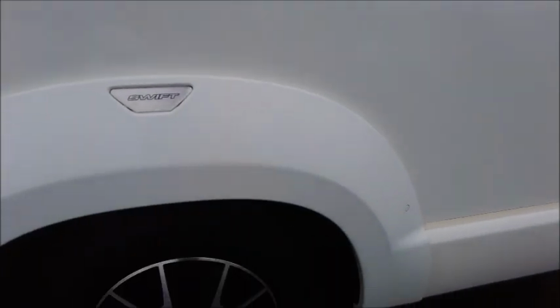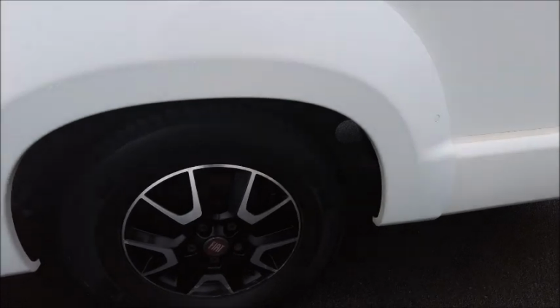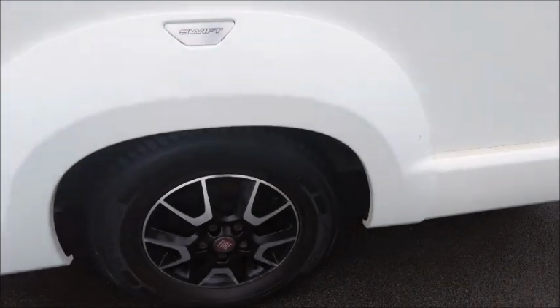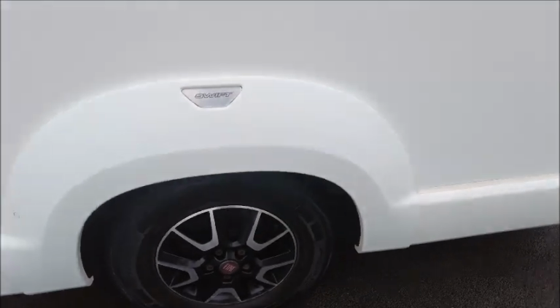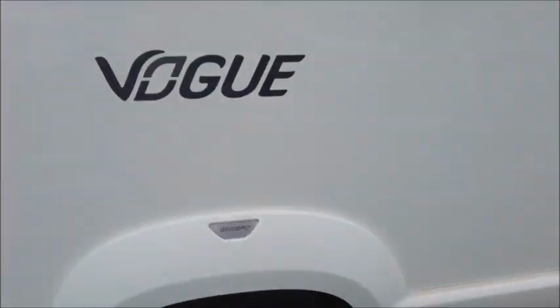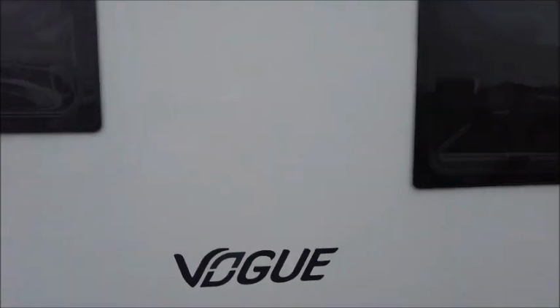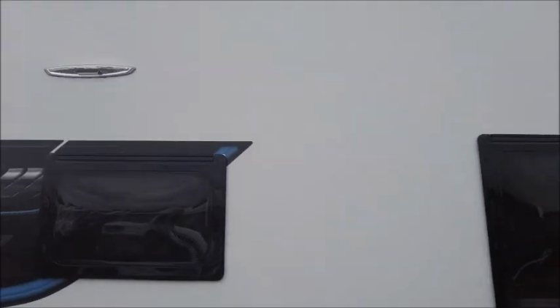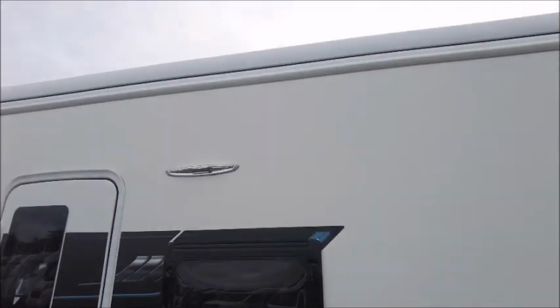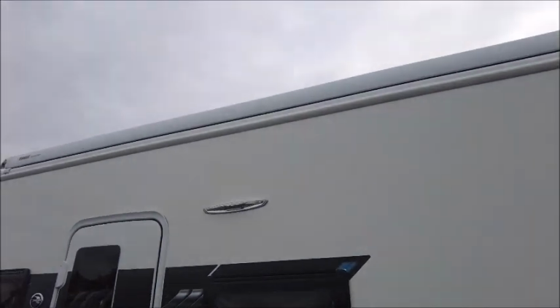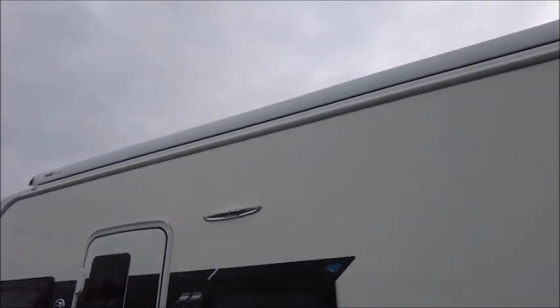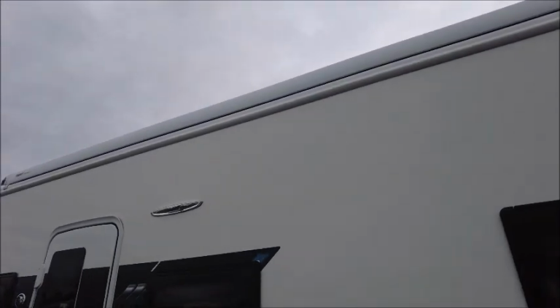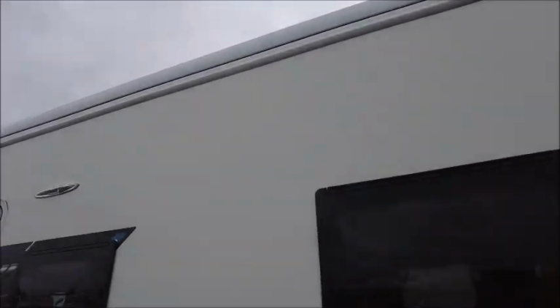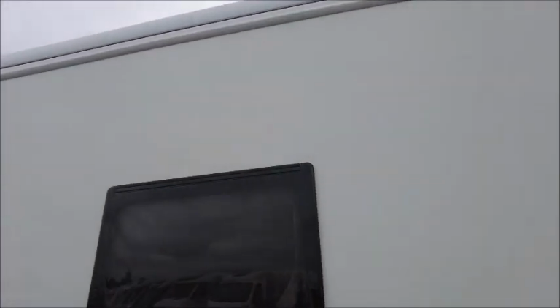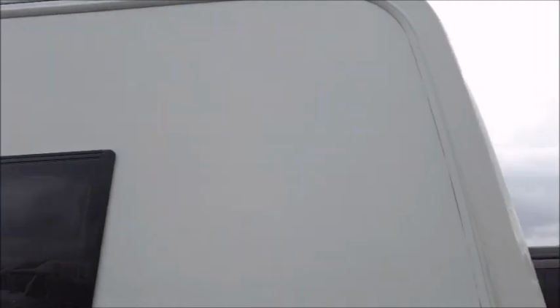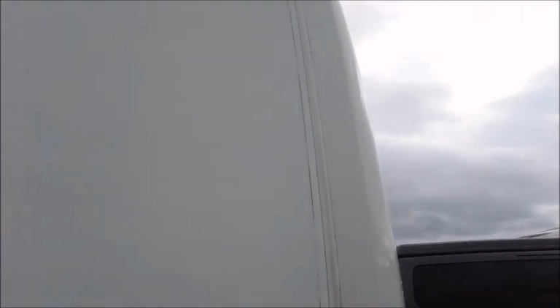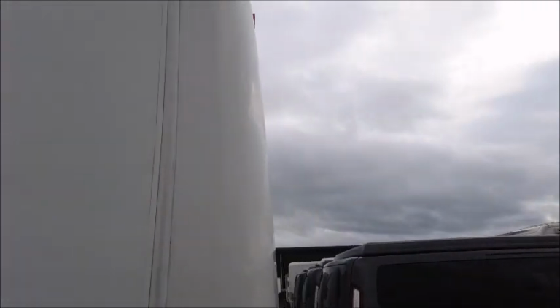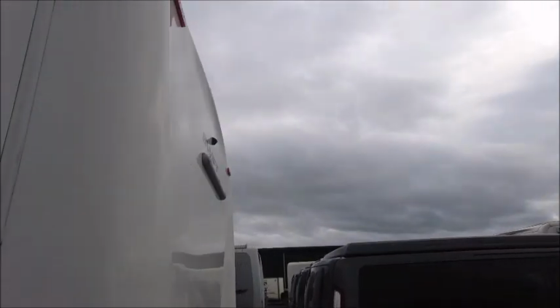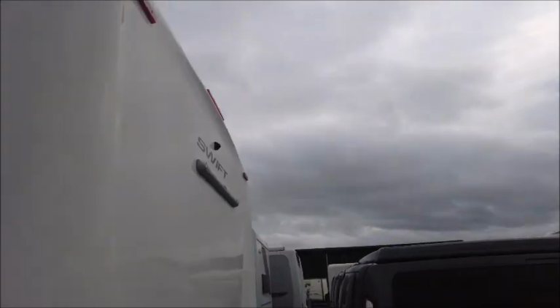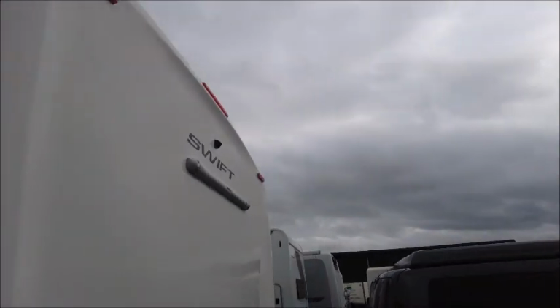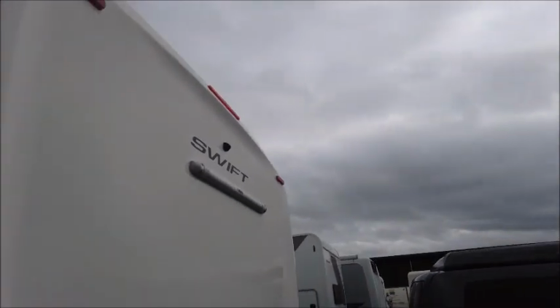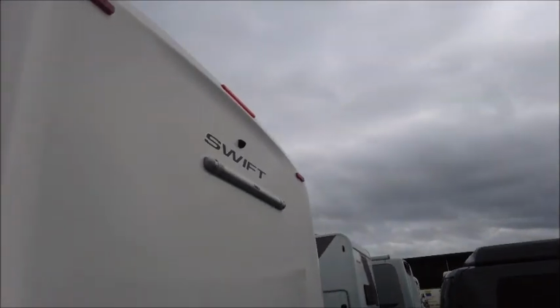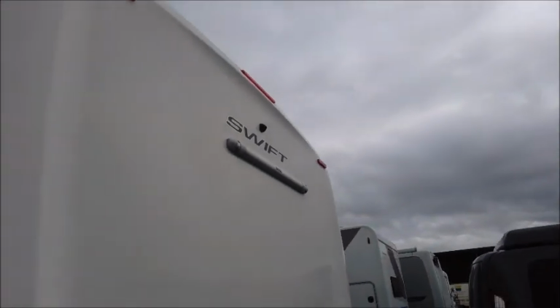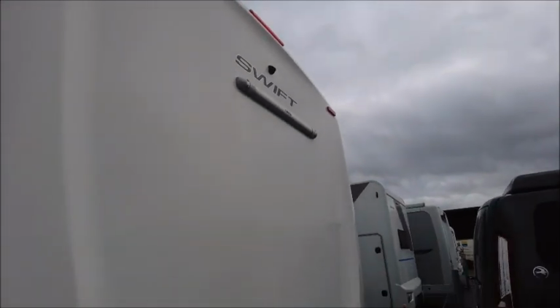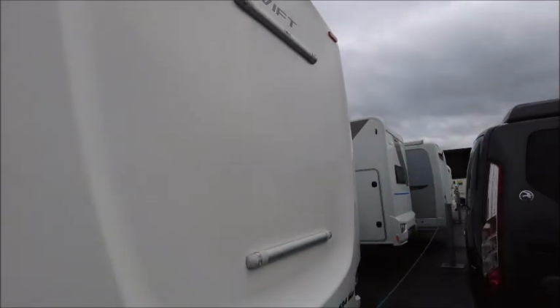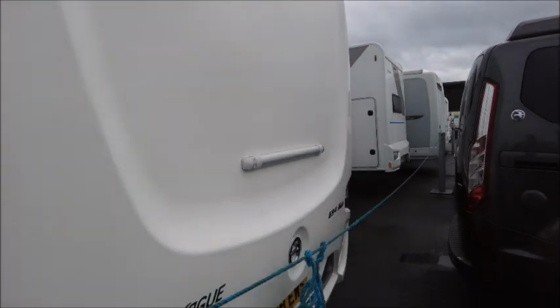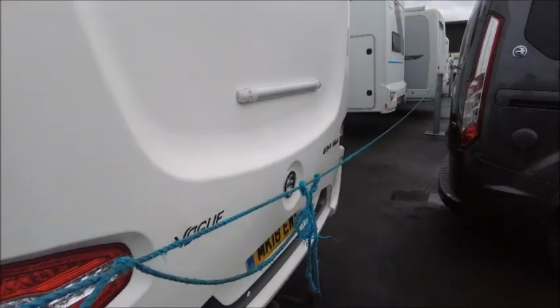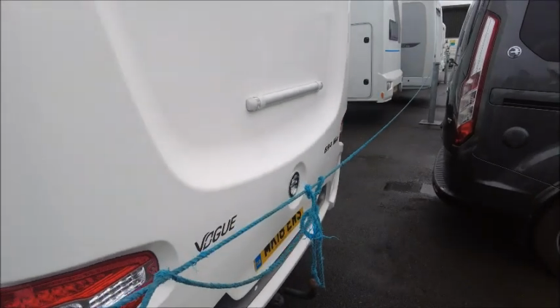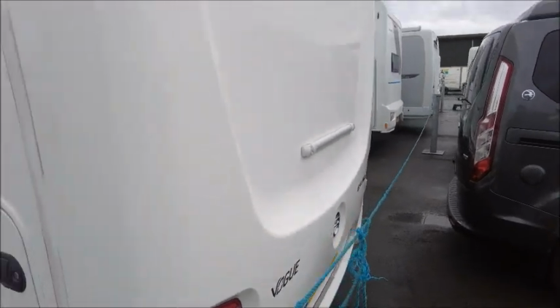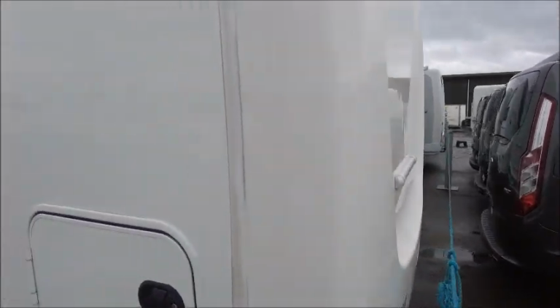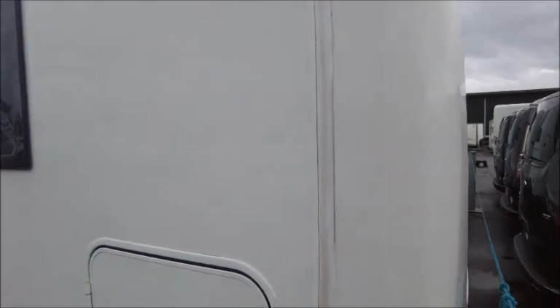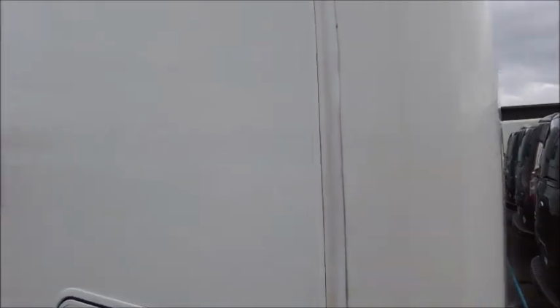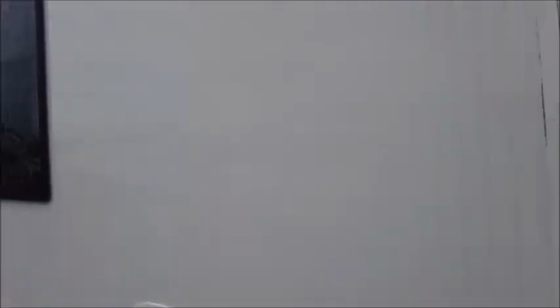You'll see that it's got alloy wheels and a full Omnister side canopy. Looking to the rear, there is a bike rack already fitted and there's also a tow ball and a reversing camera.